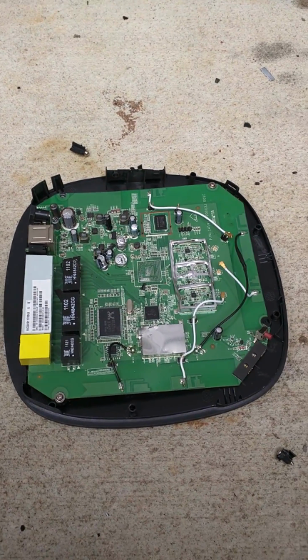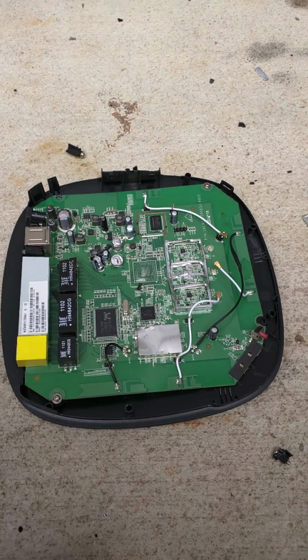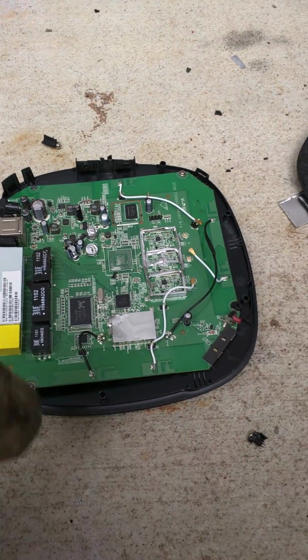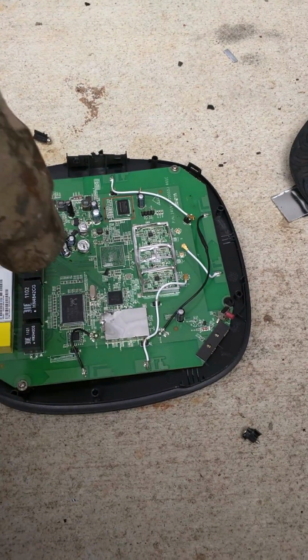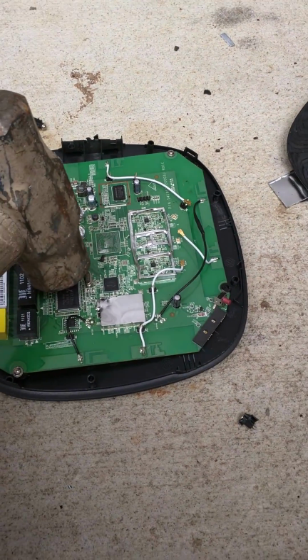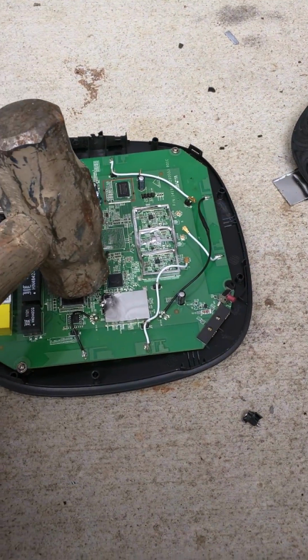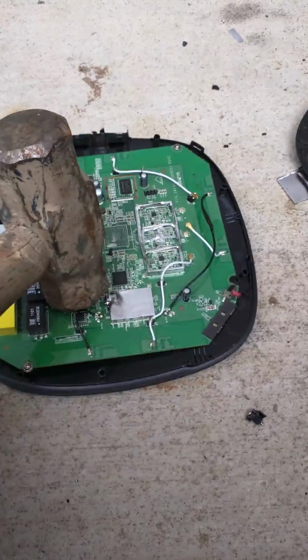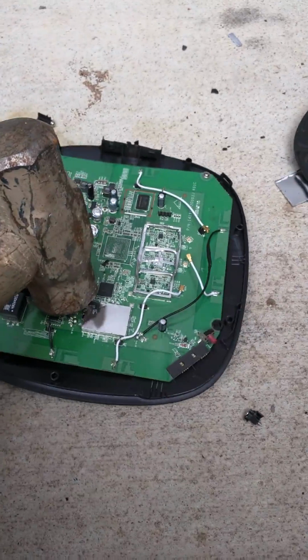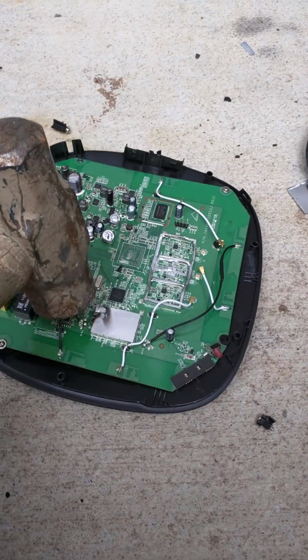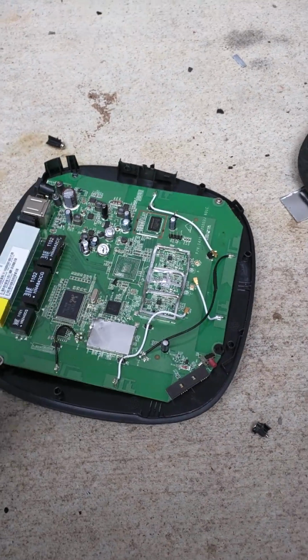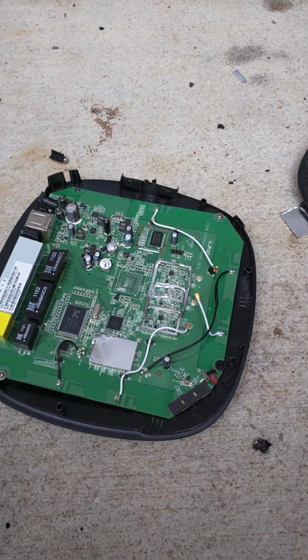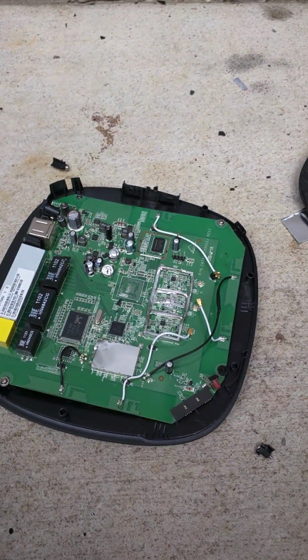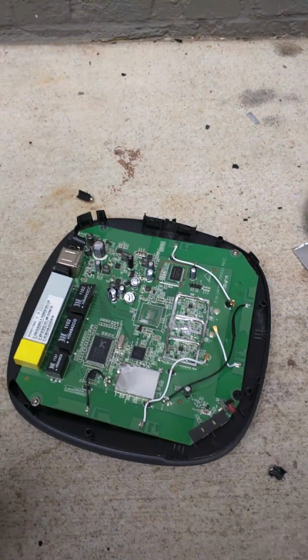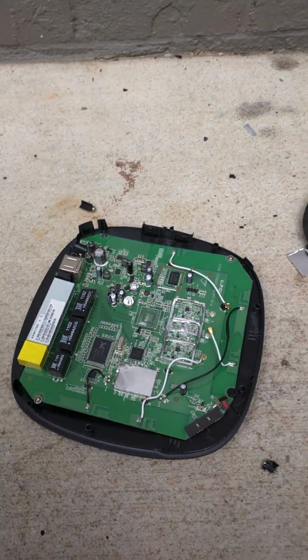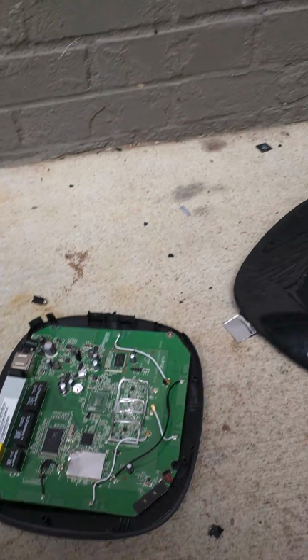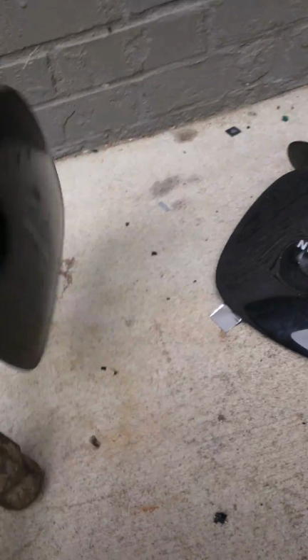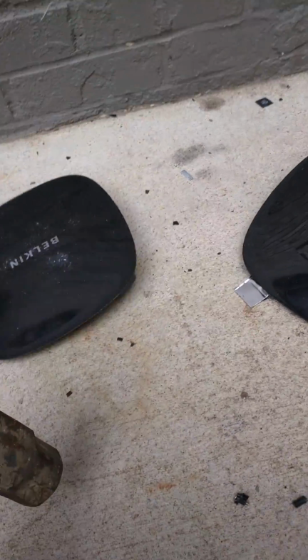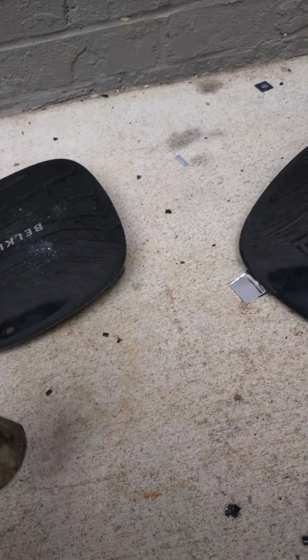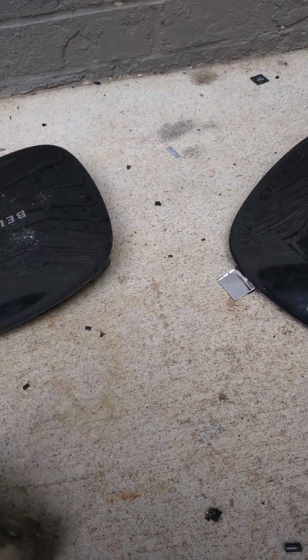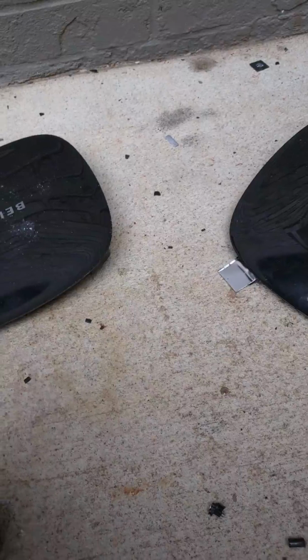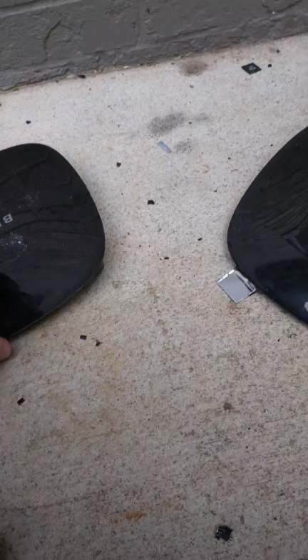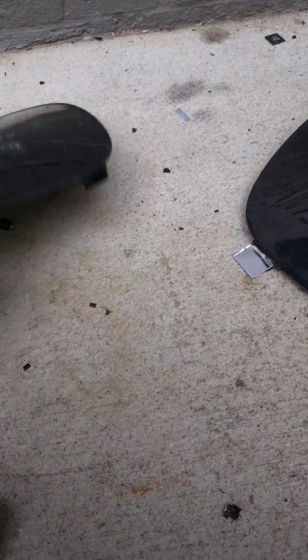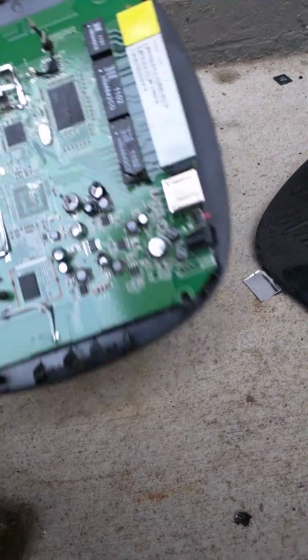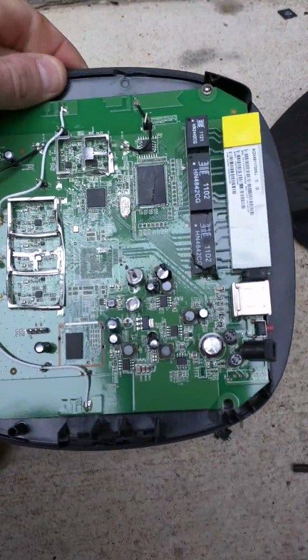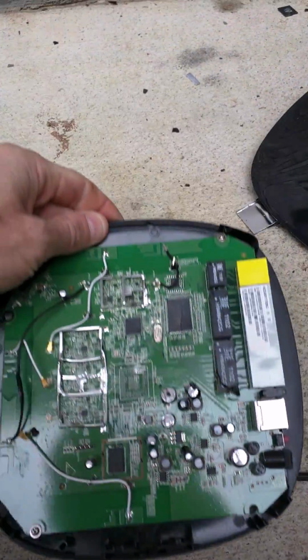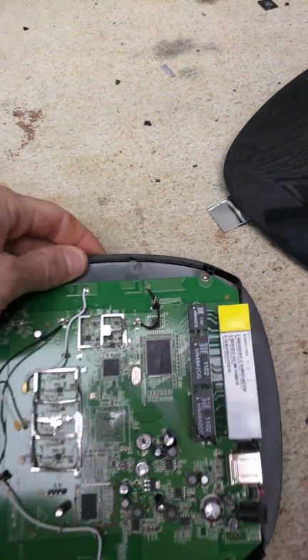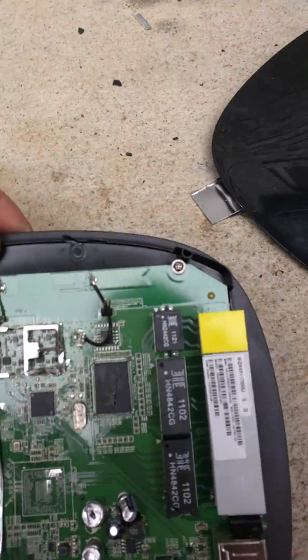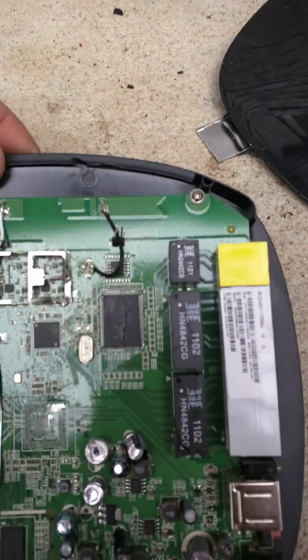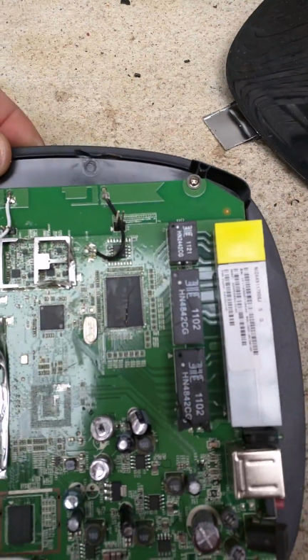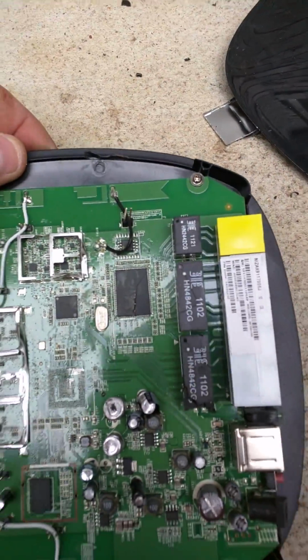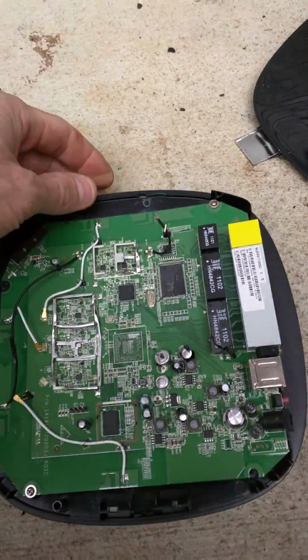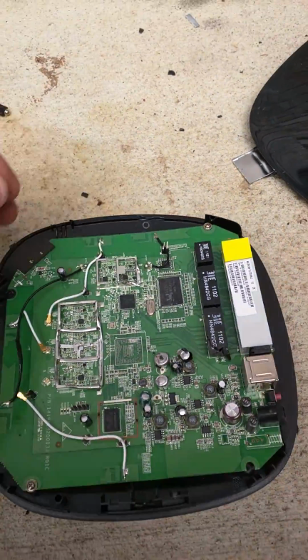You want to find this one spot. It's right about there and you got to give it a little tweak. That'll do it. Alright.